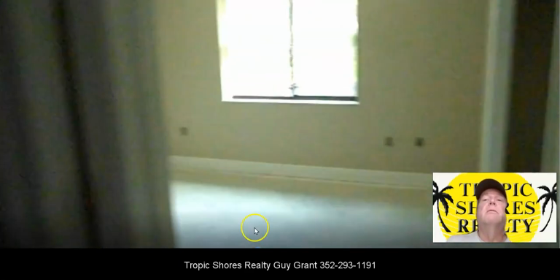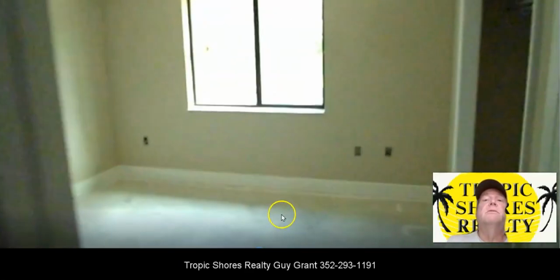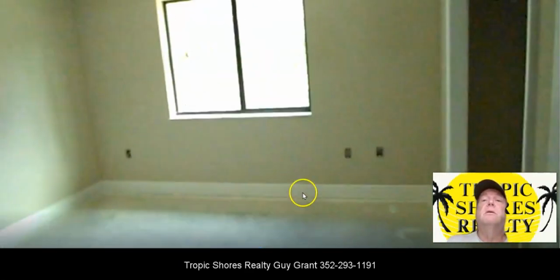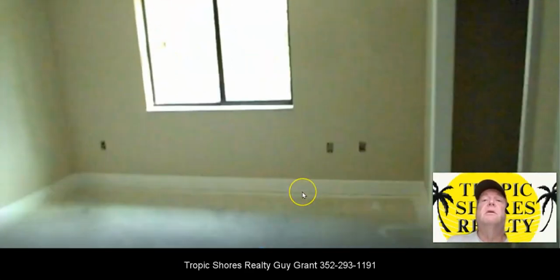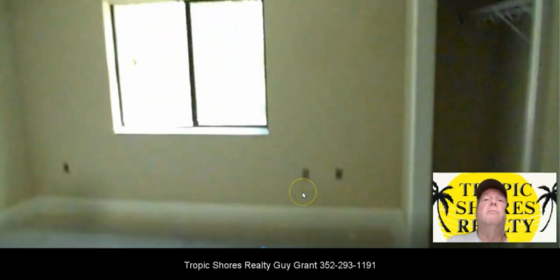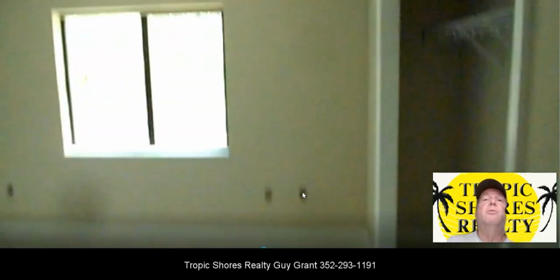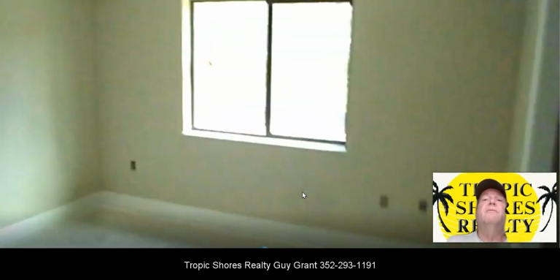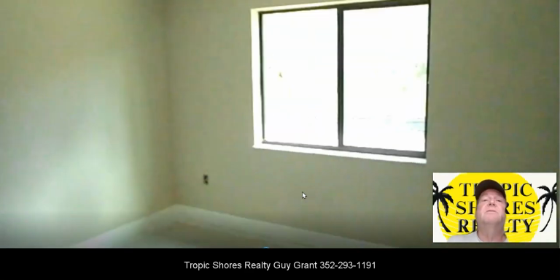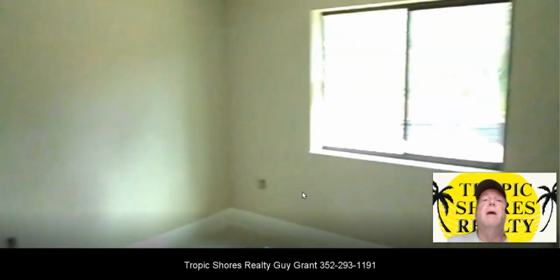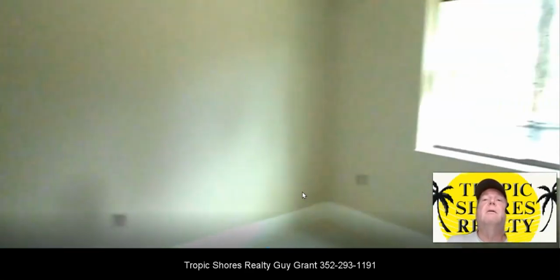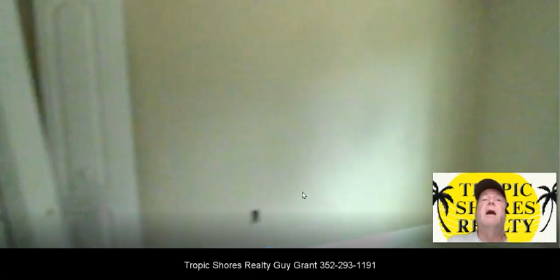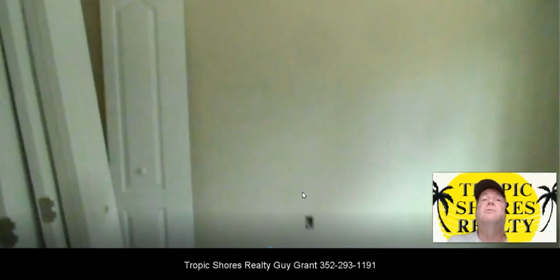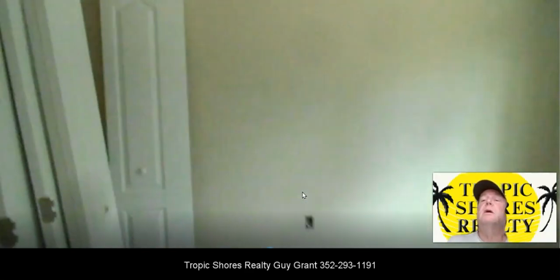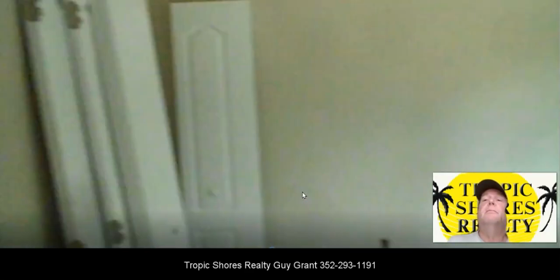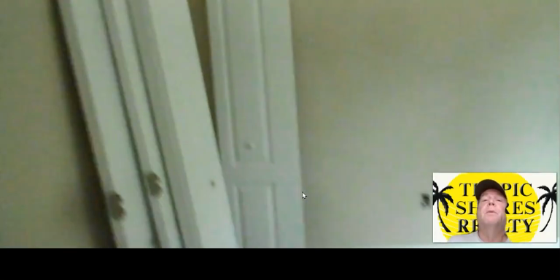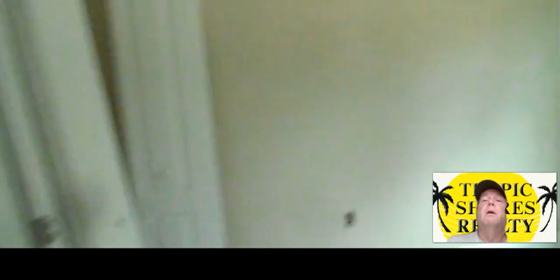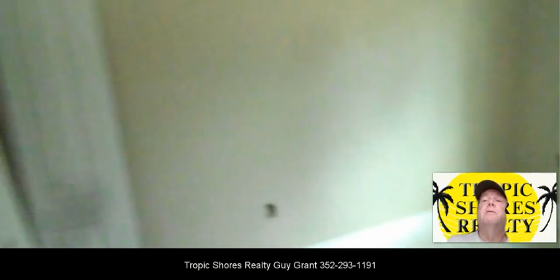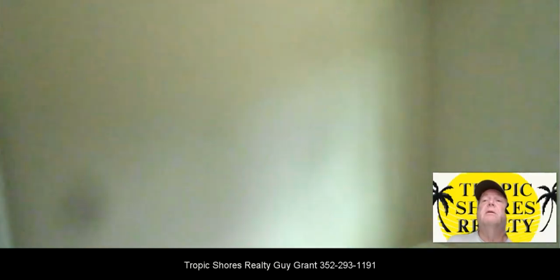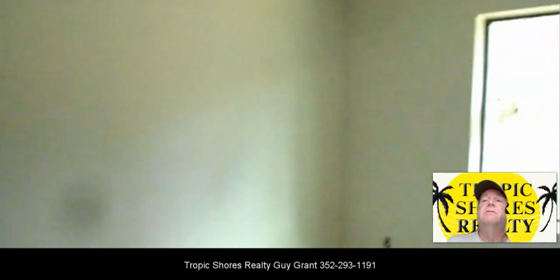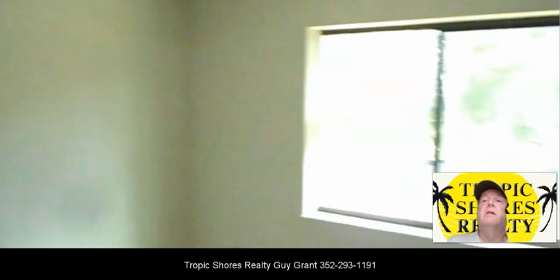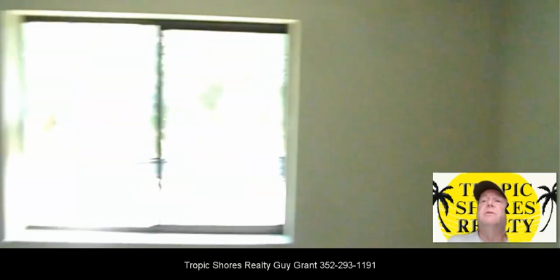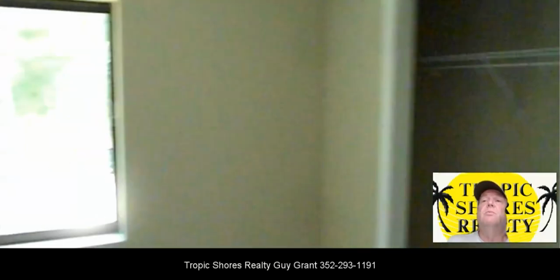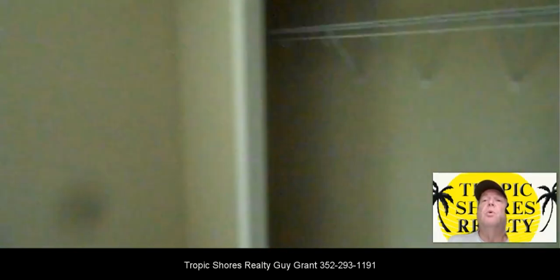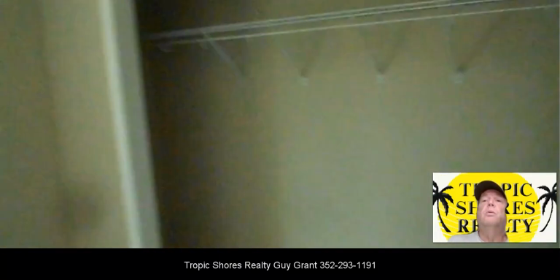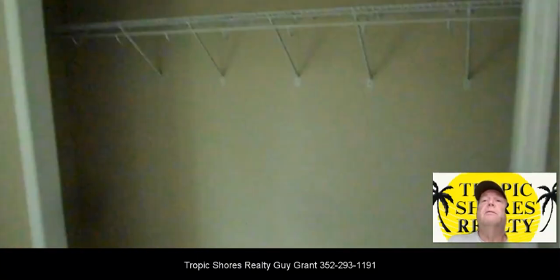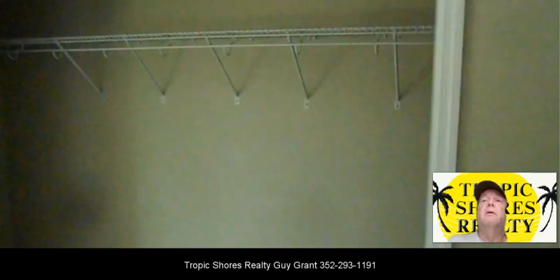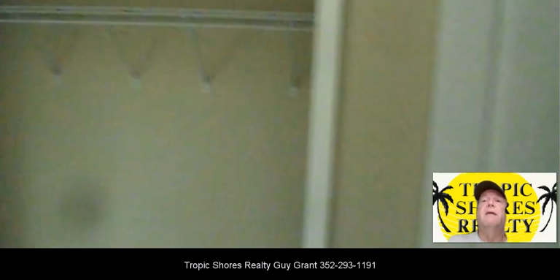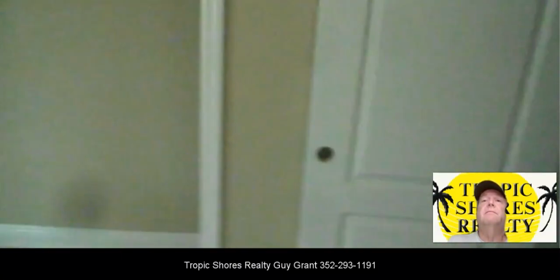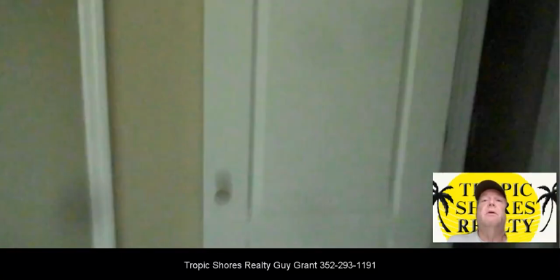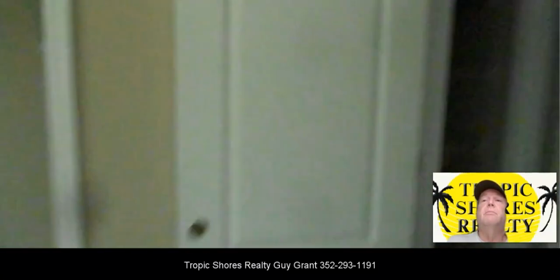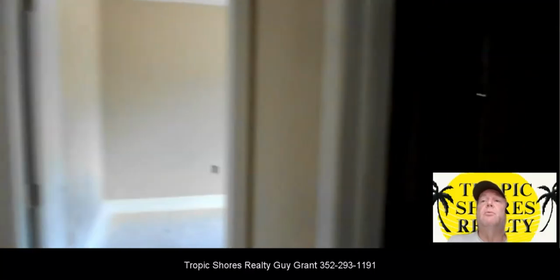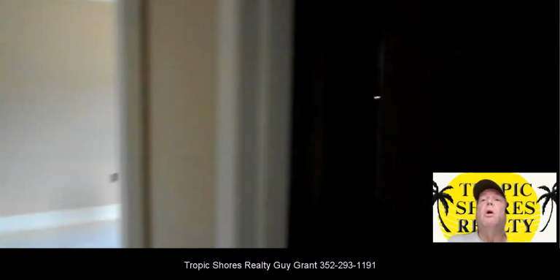This is the bedroom that faces the back of the house, and it's got a nice size closet that runs the whole length of that bedroom wall.